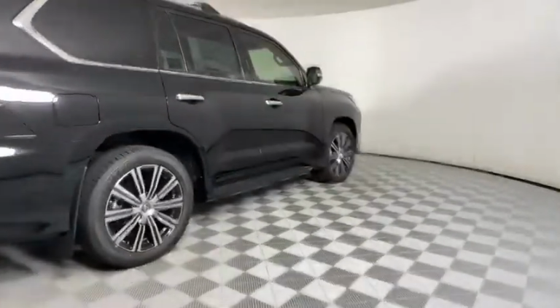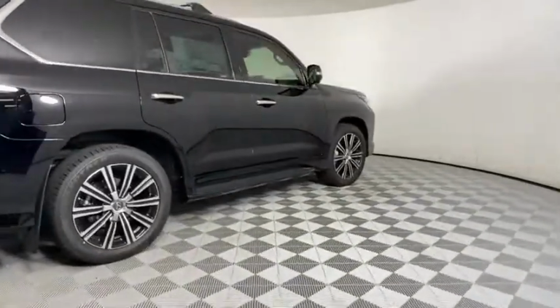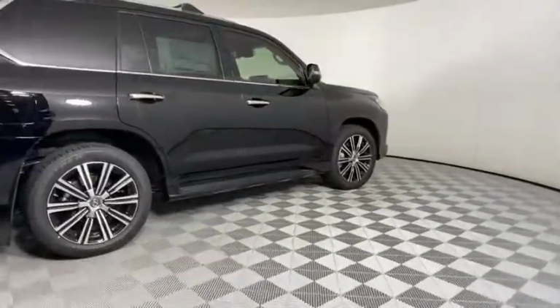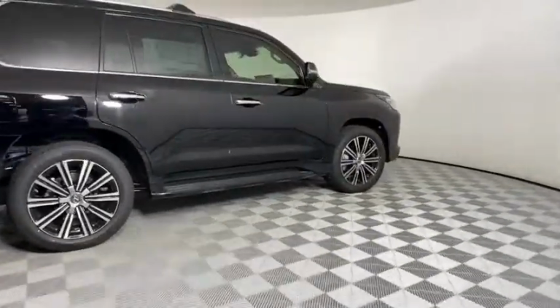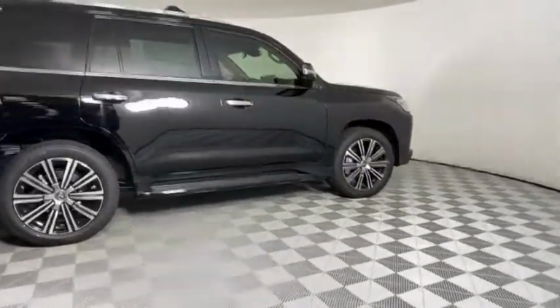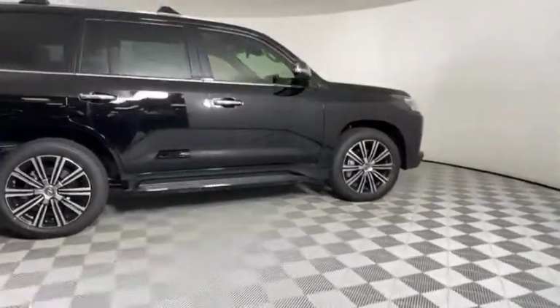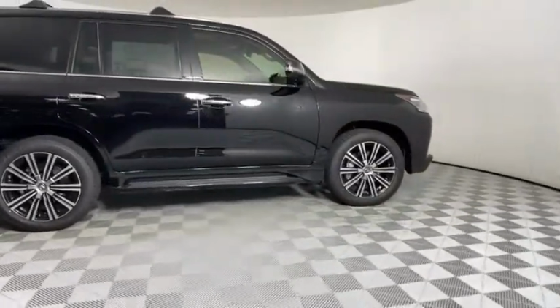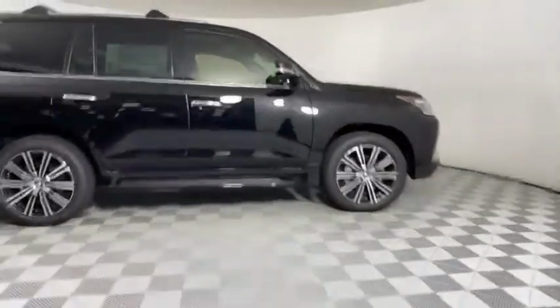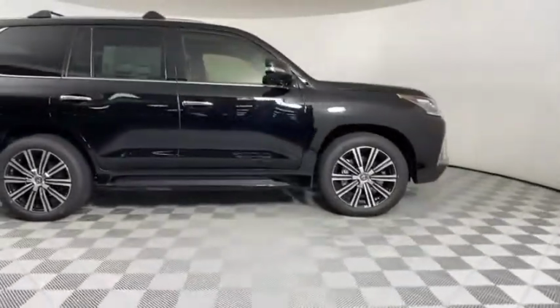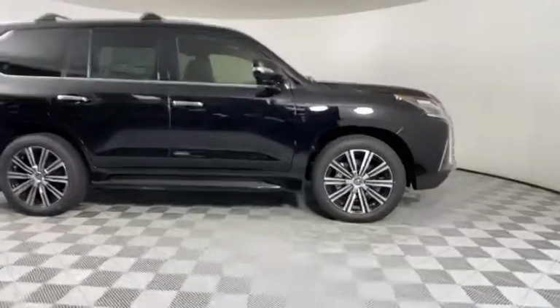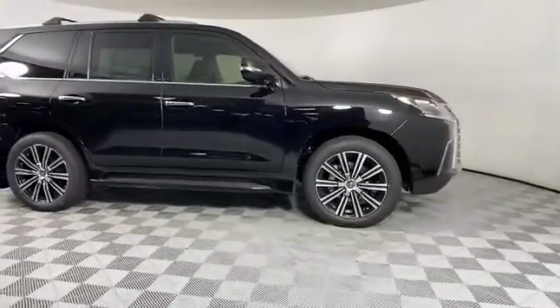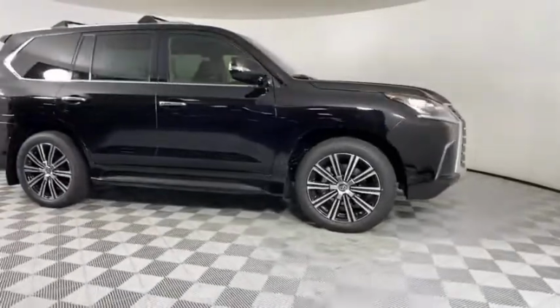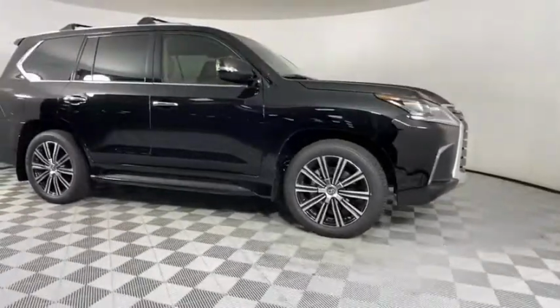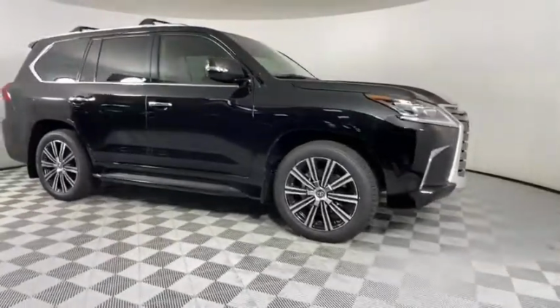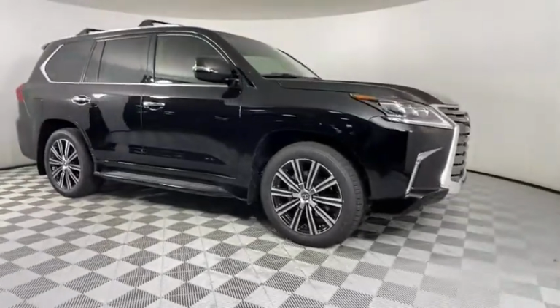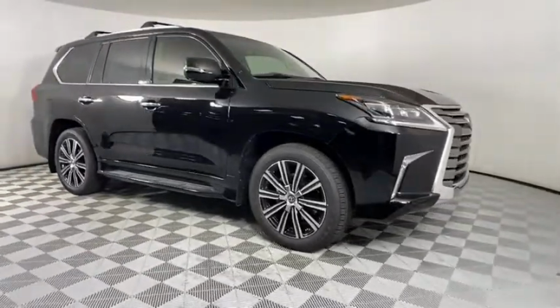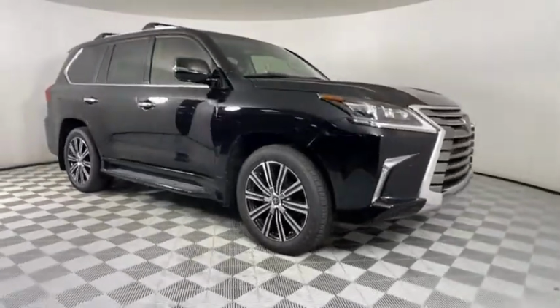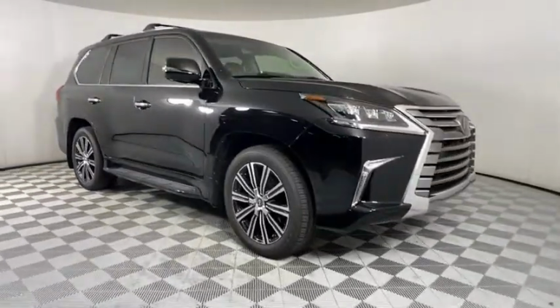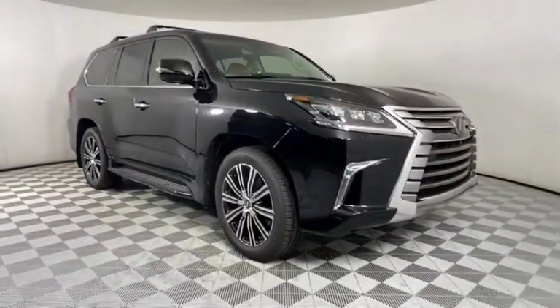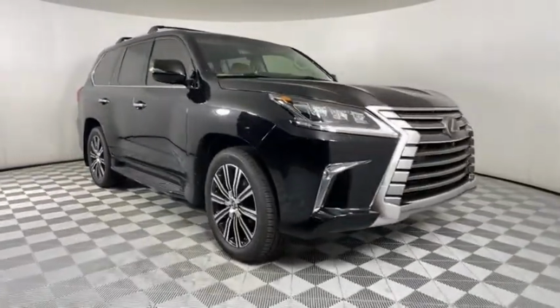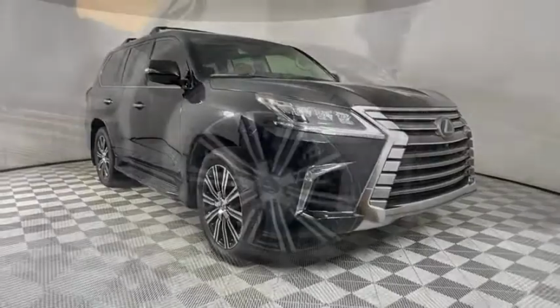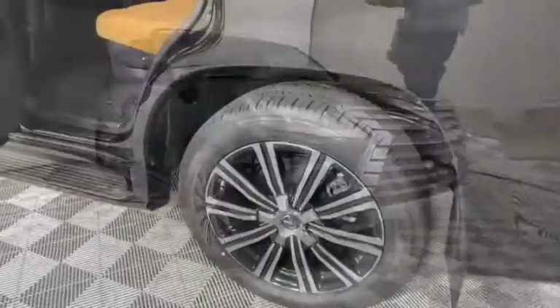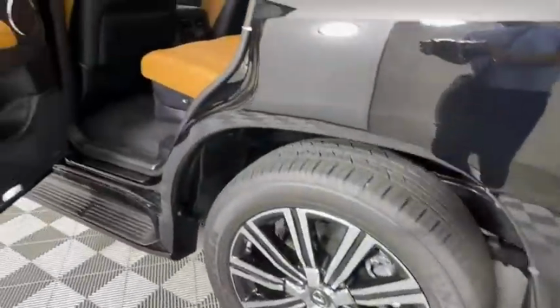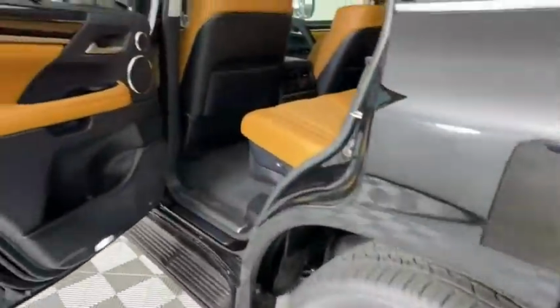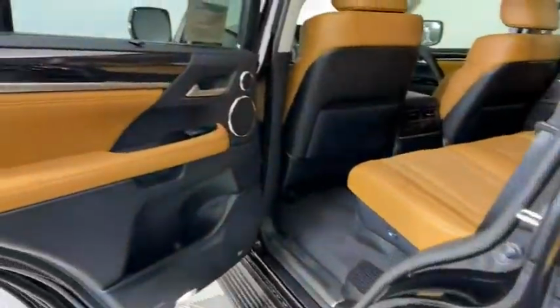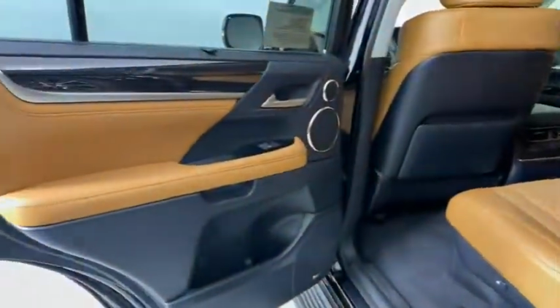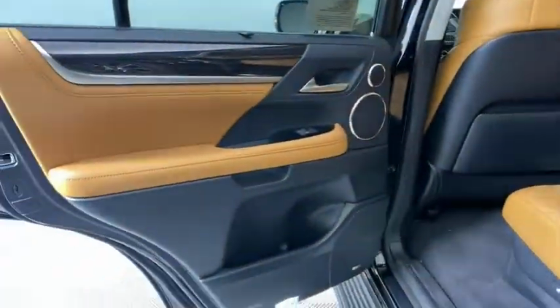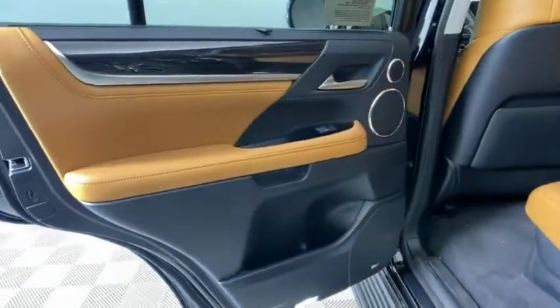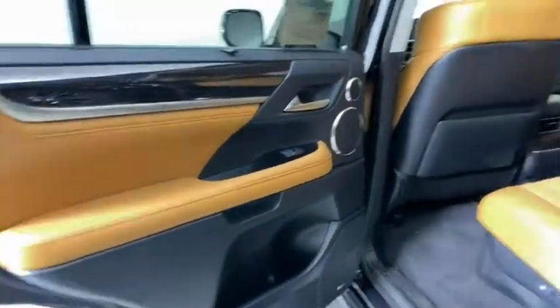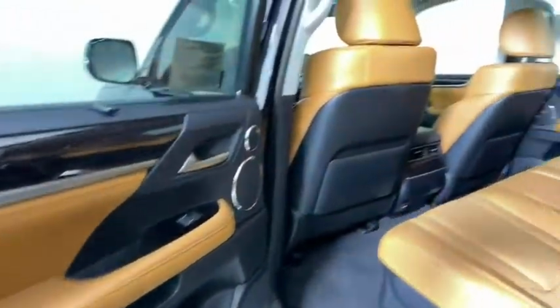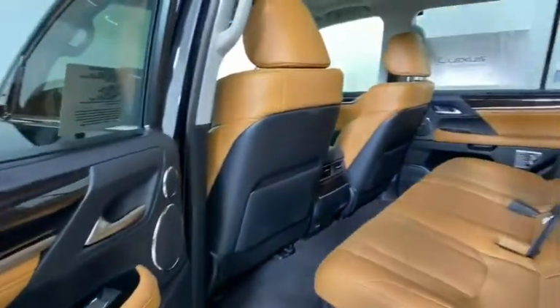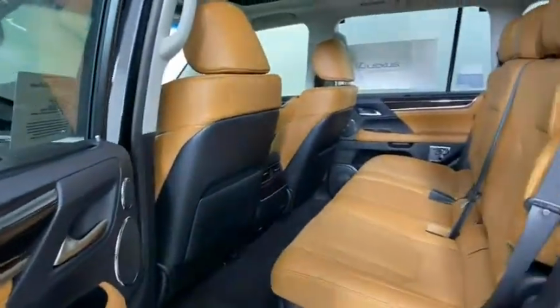Backup camera, keyless entry, tow hitch, power passenger seat, anti-lock braking system, lane departure warning, steering wheel audio controls, traction control, stability control, navigation system, power liftgate, LED headlights.